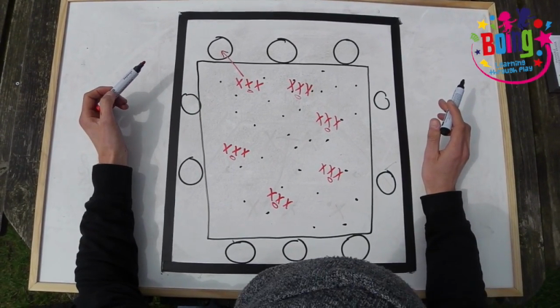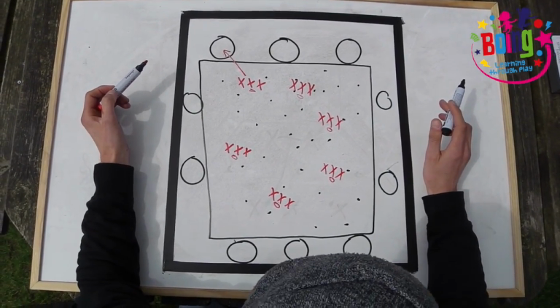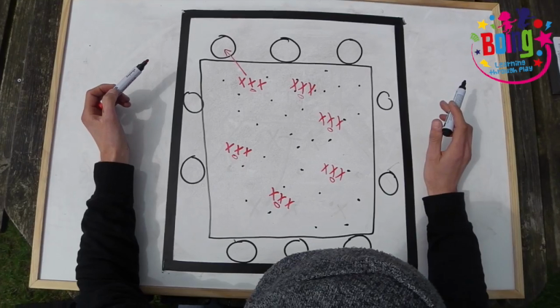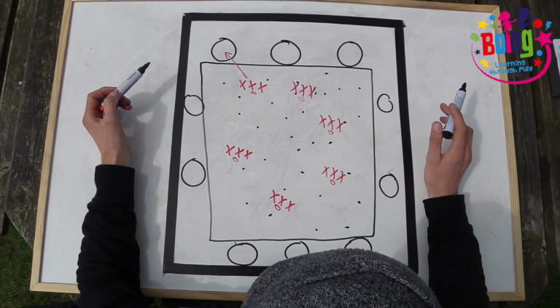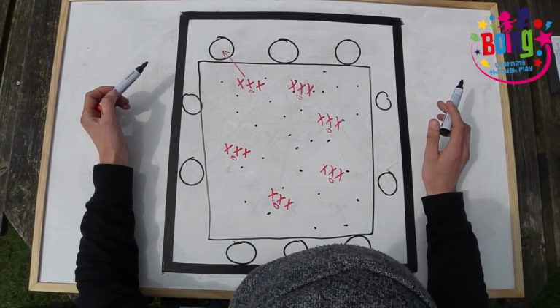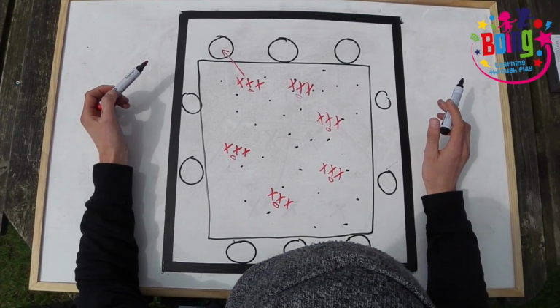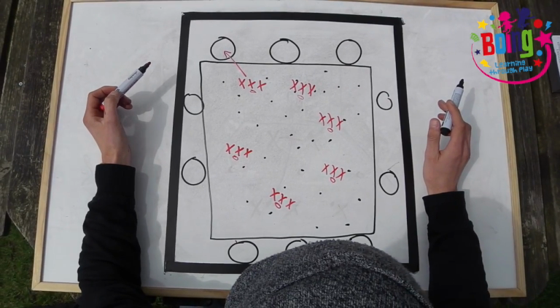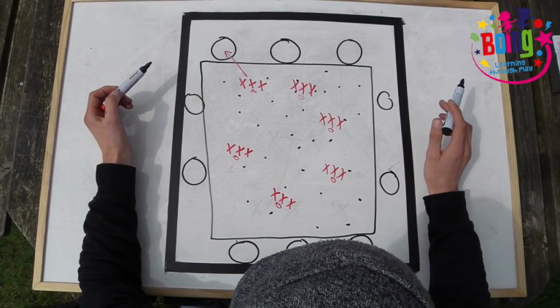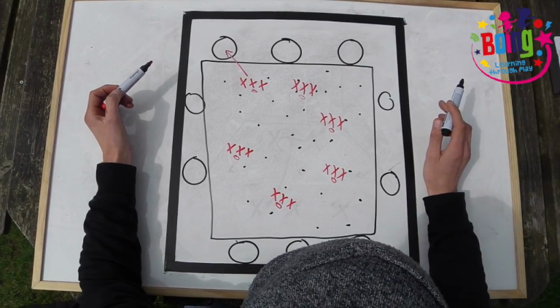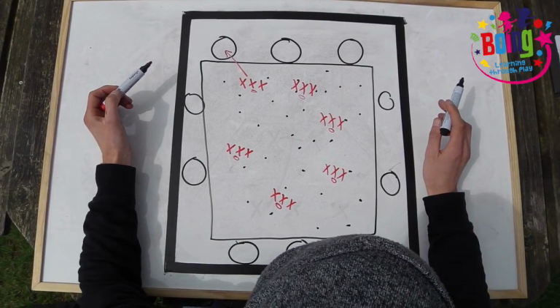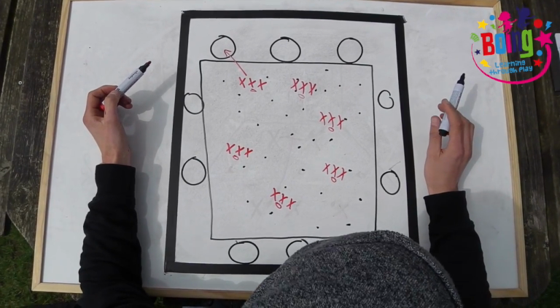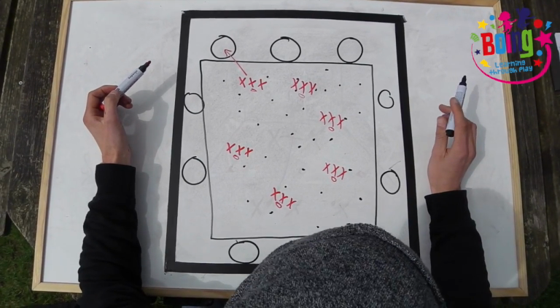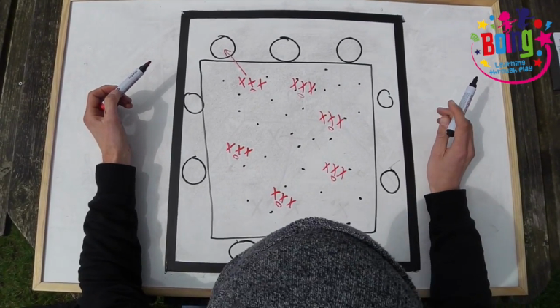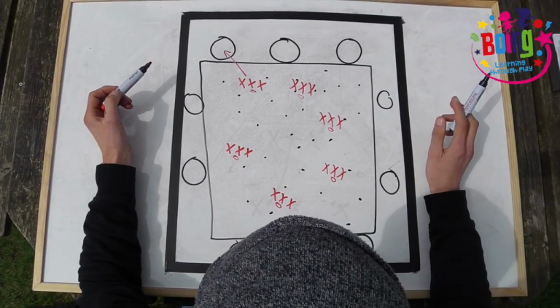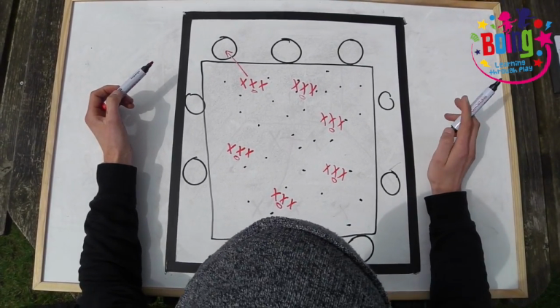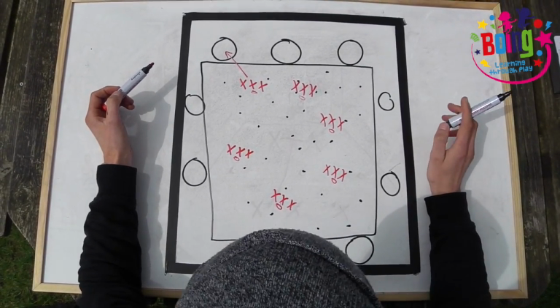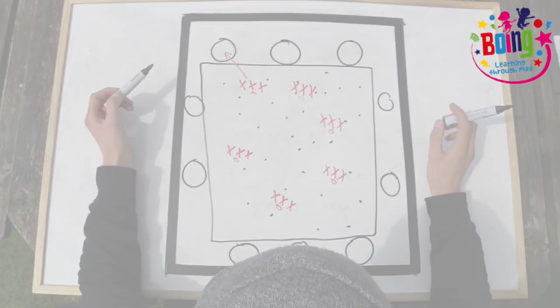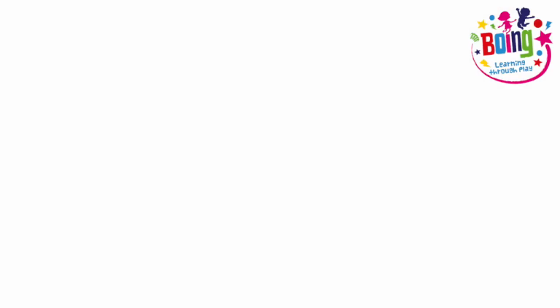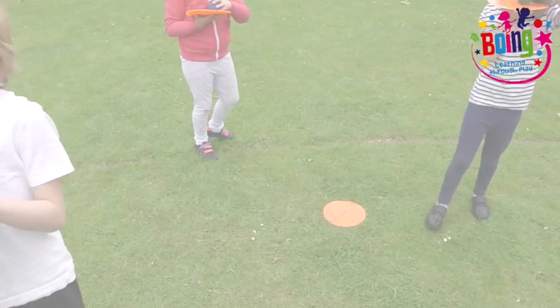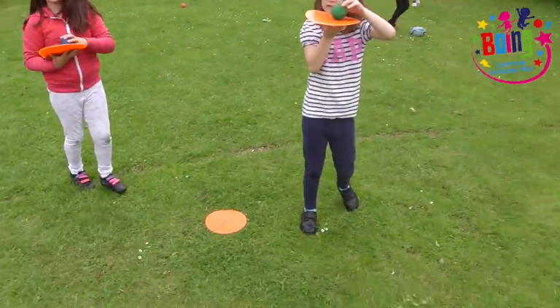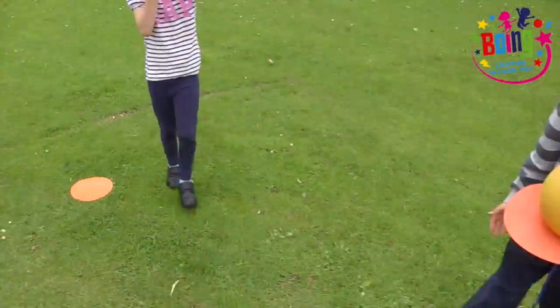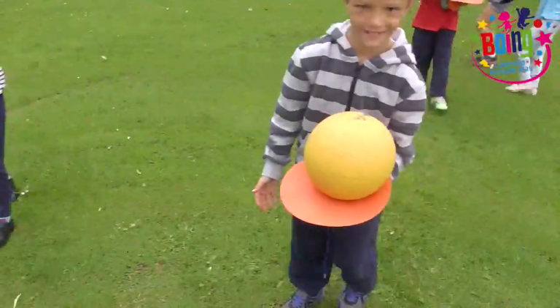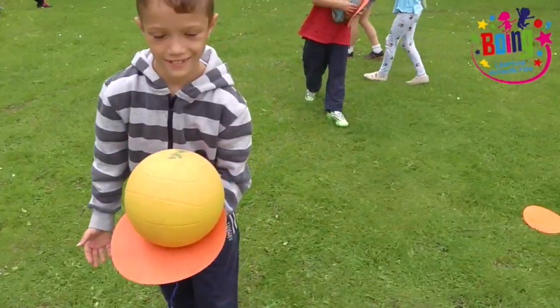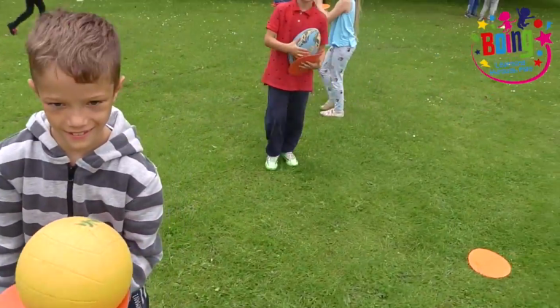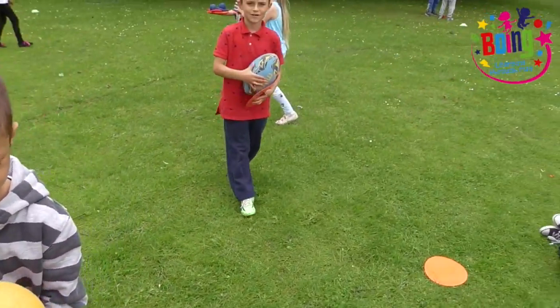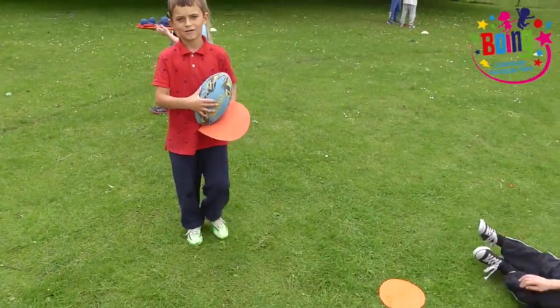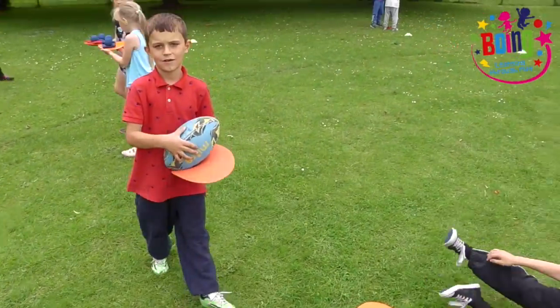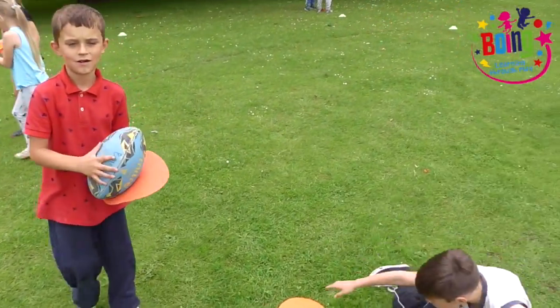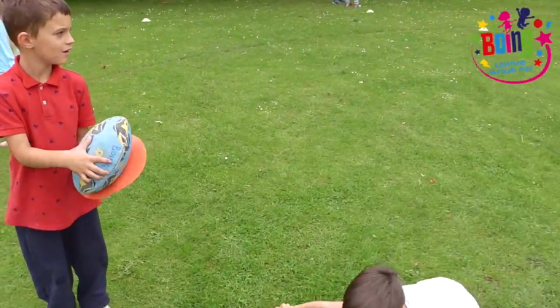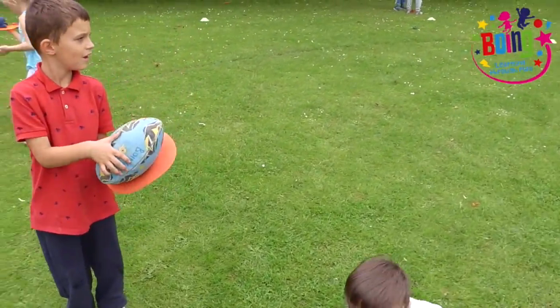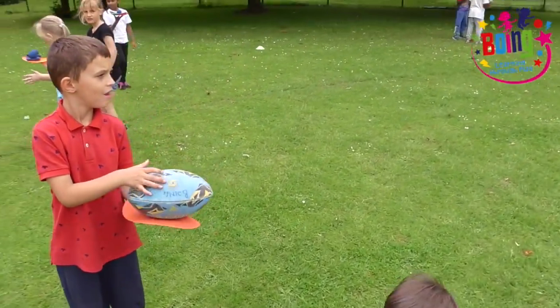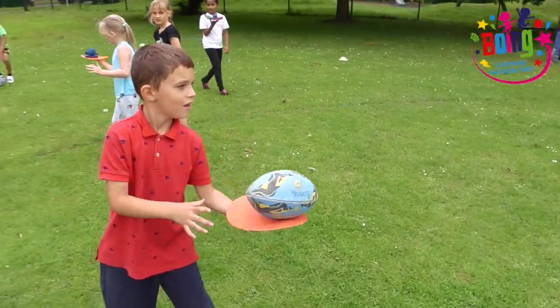The game is complete when you have been through all the combinations of fruit and vegetables. We've got to balance our food on our plate like our waiters! Go watch!